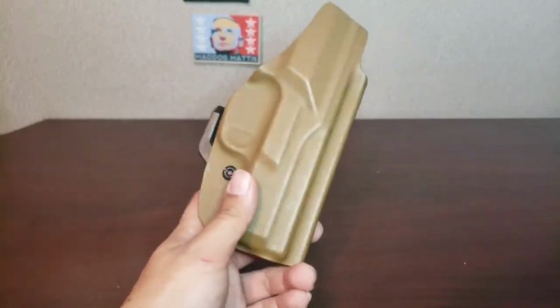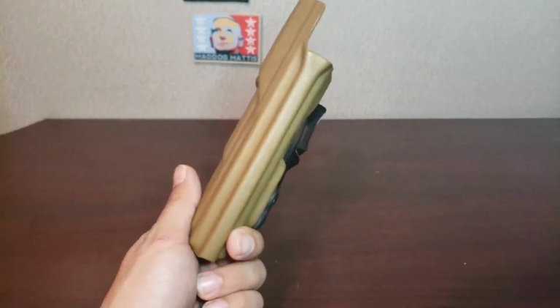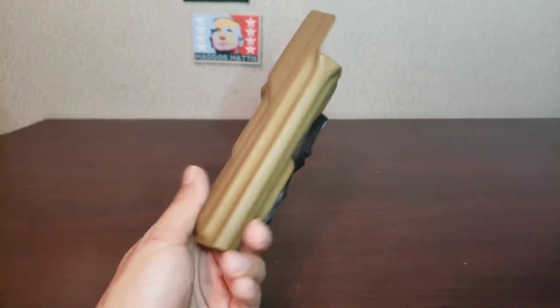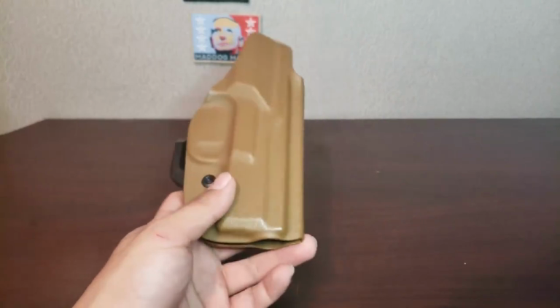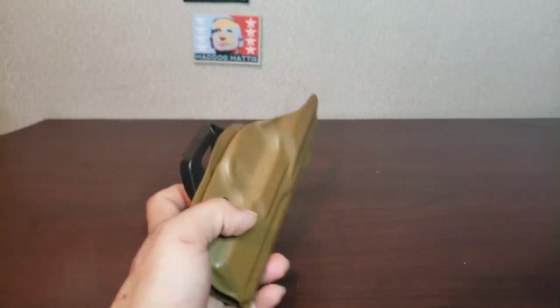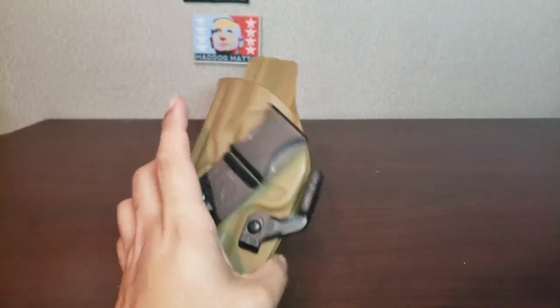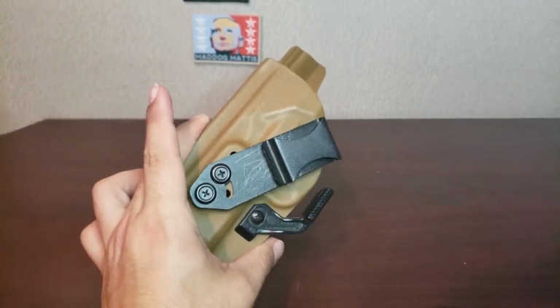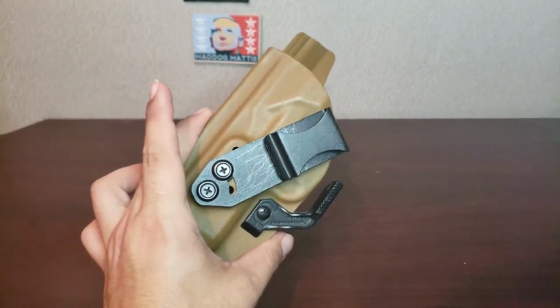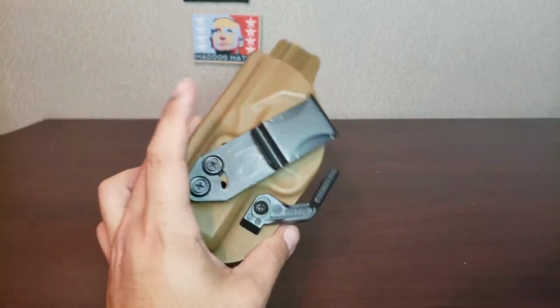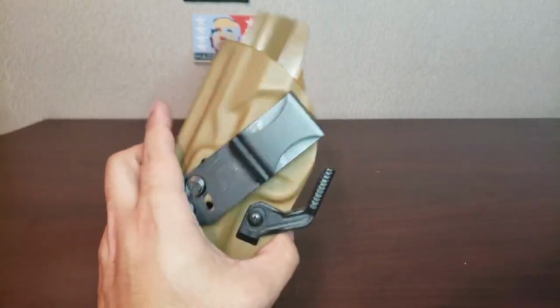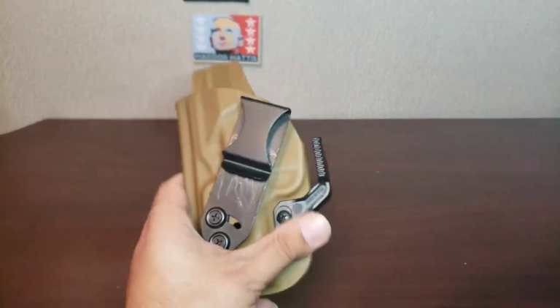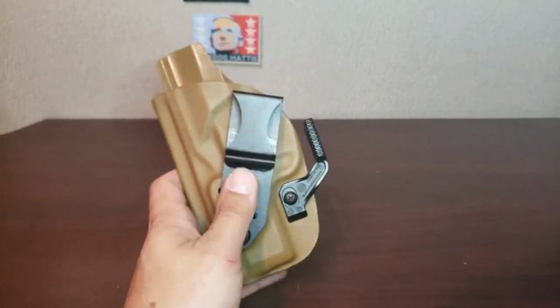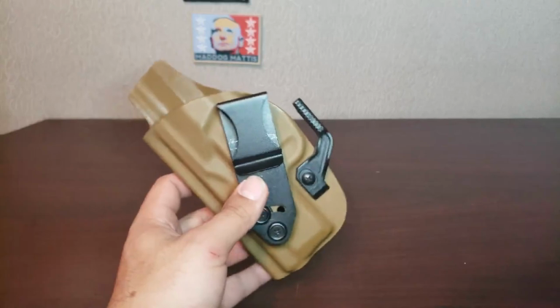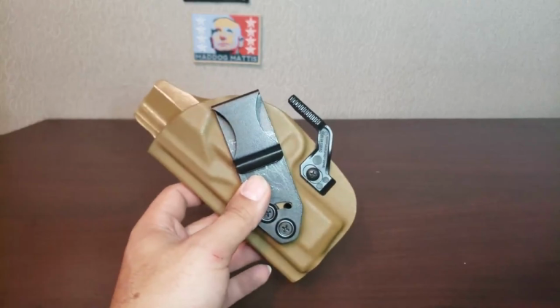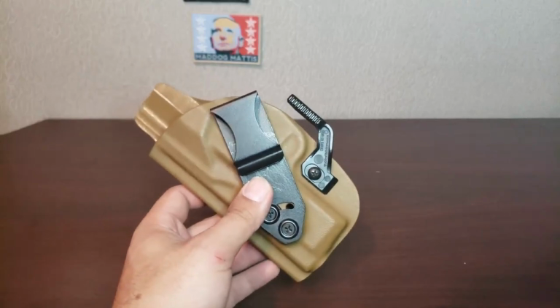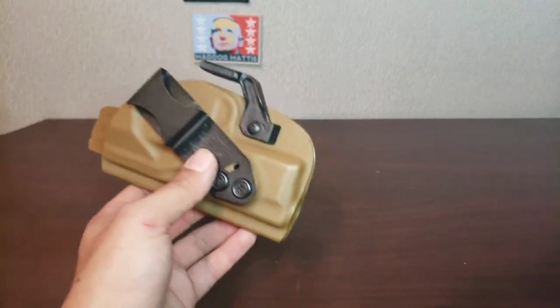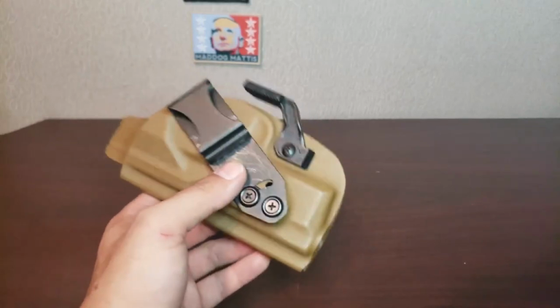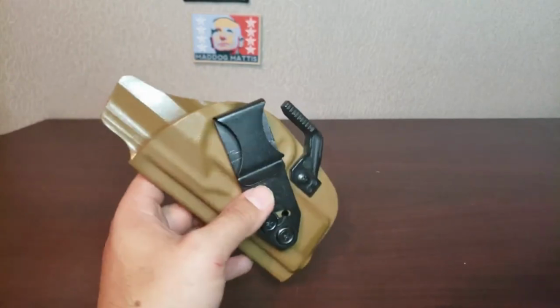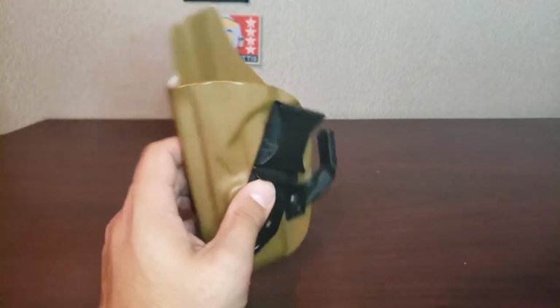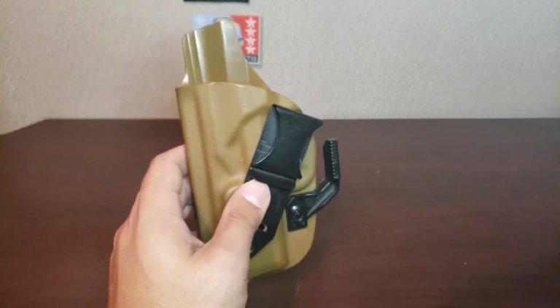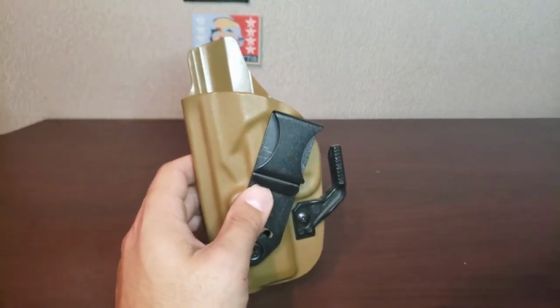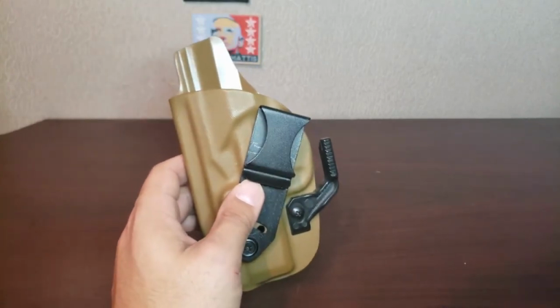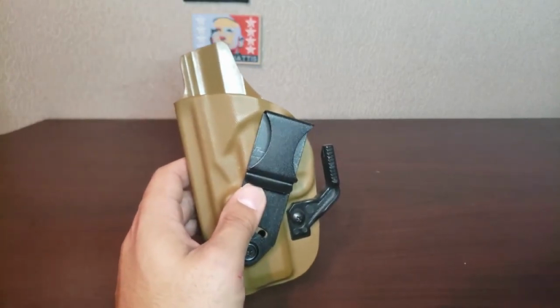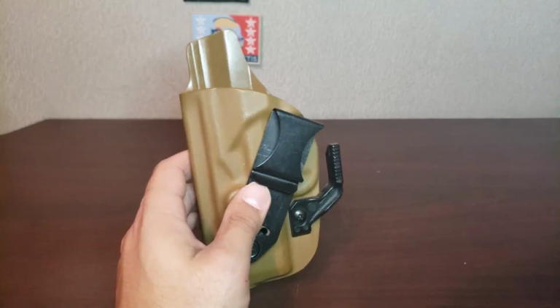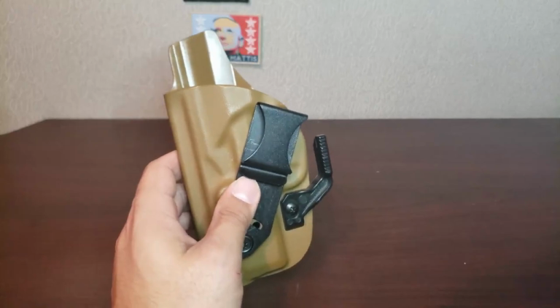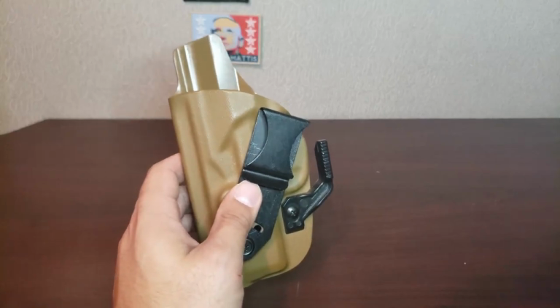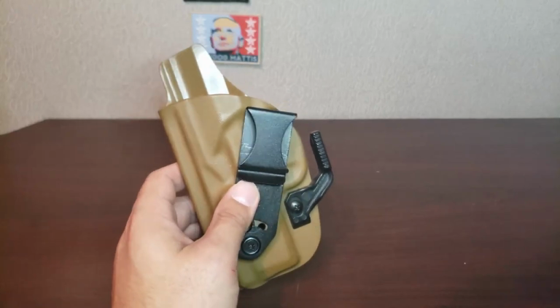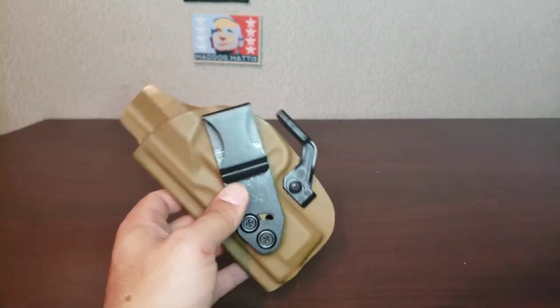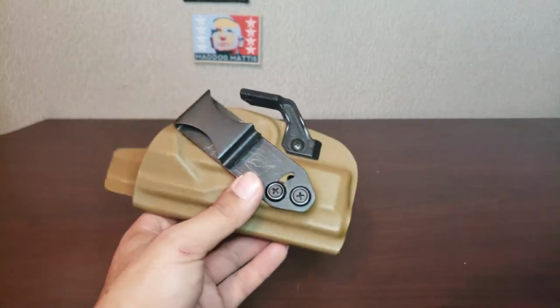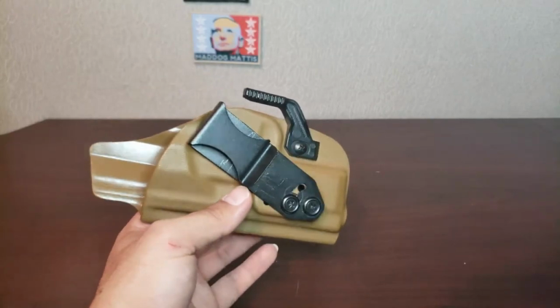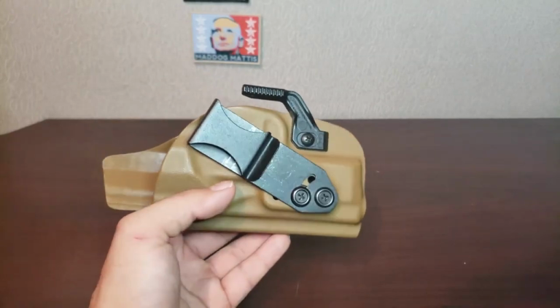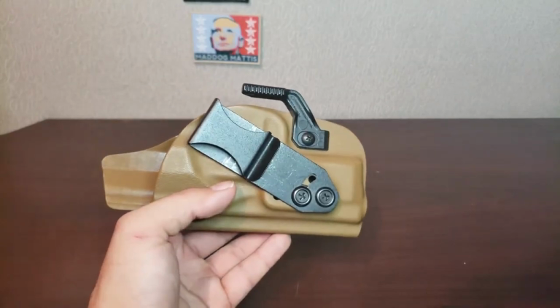I'll put in a small clip of the video I made about why I think this is a strong side holster and not an appendix holster, and I'll catch y'all in the next one. Don't forget to like, subscribe, and comment if you have any questions.